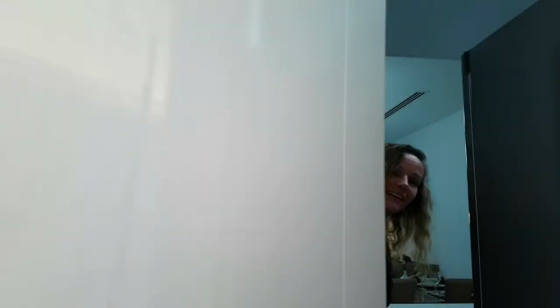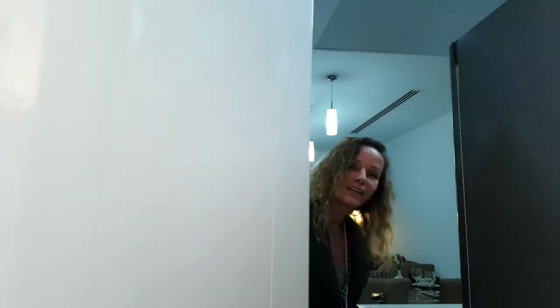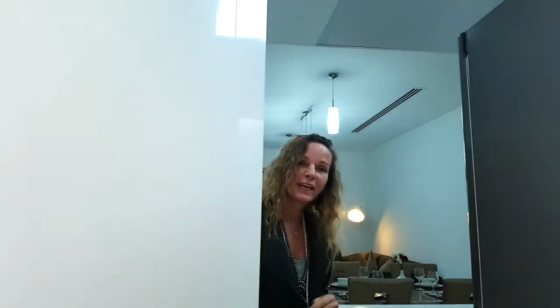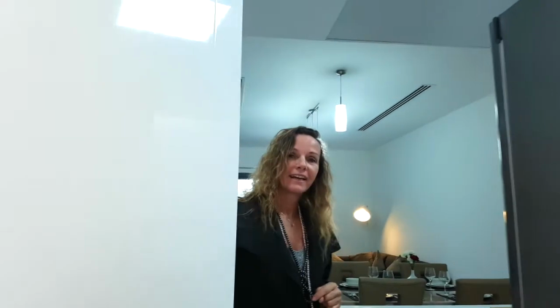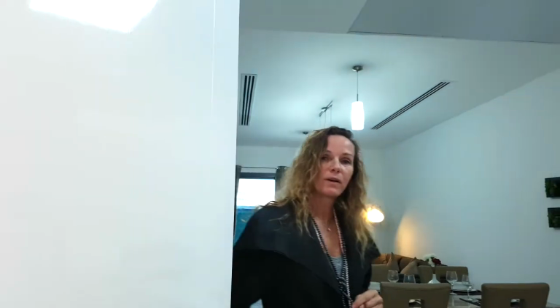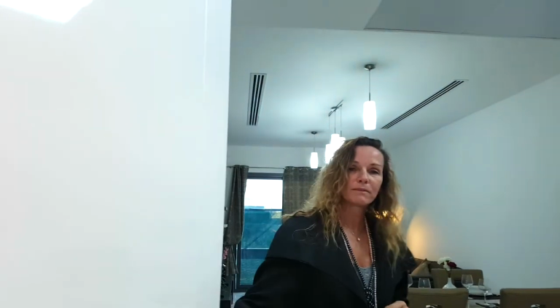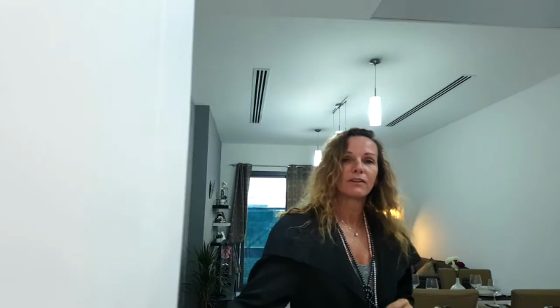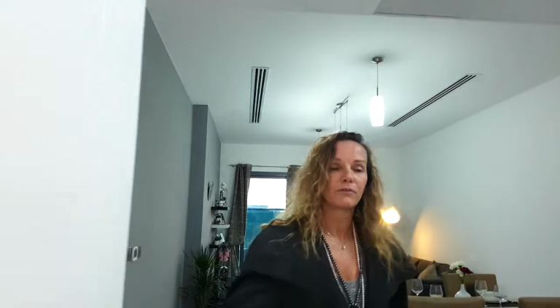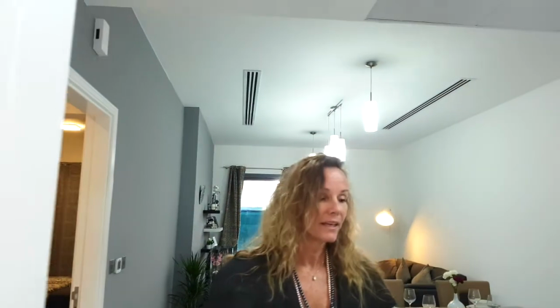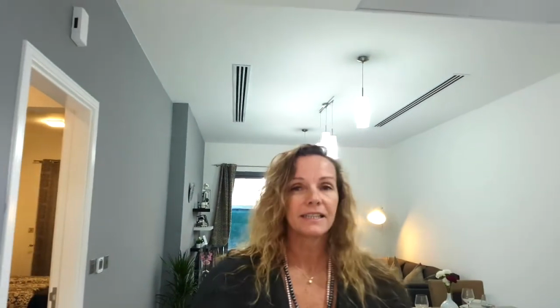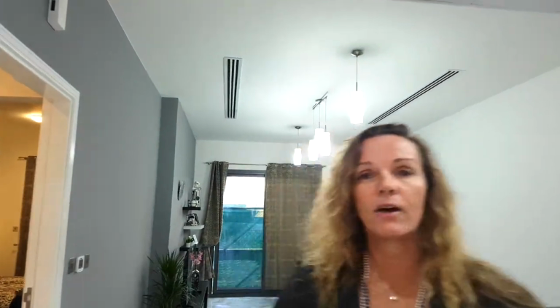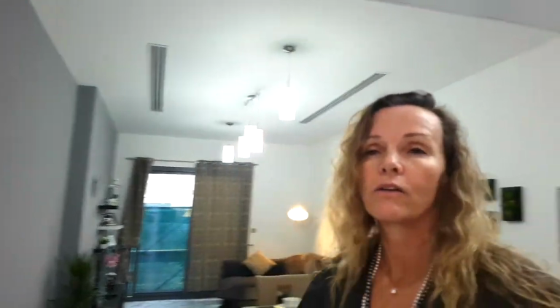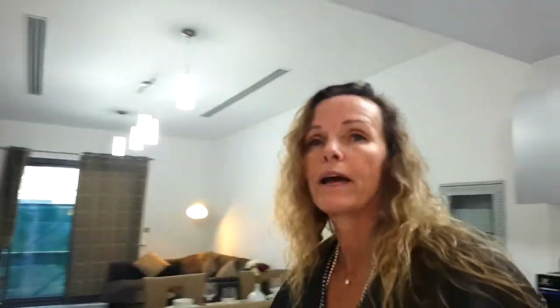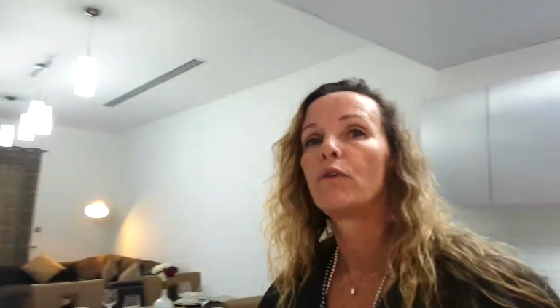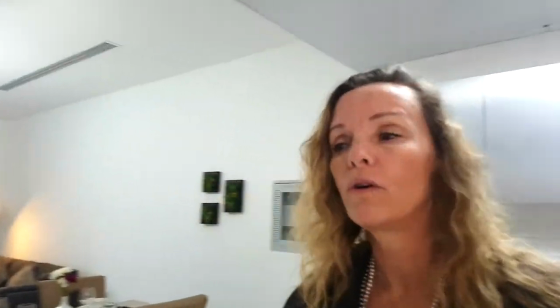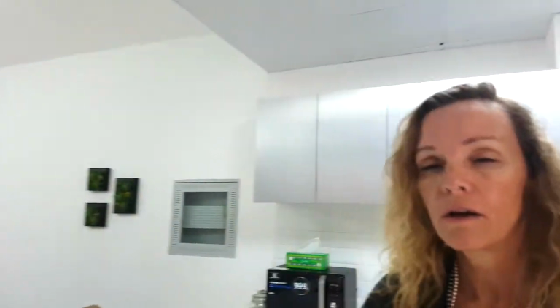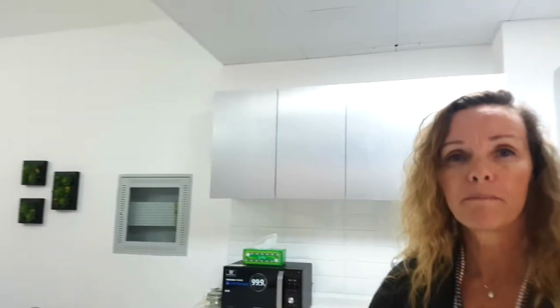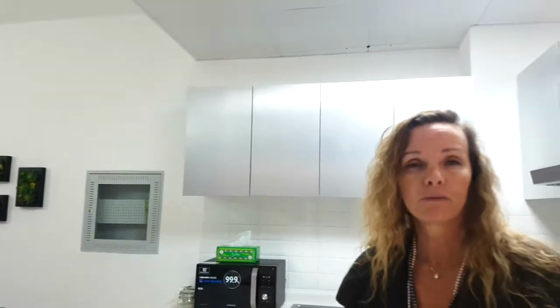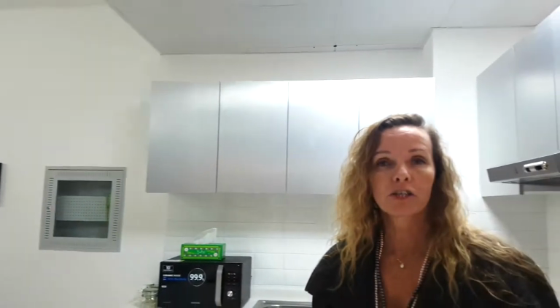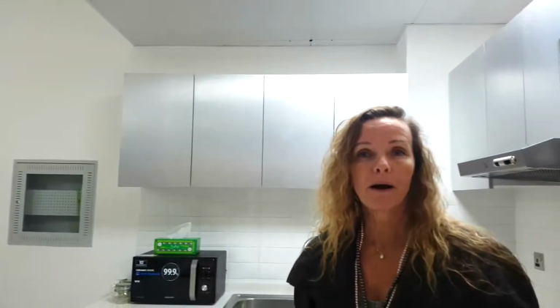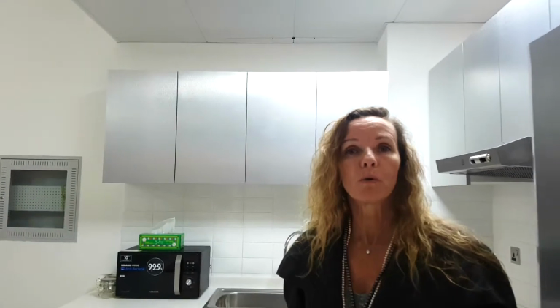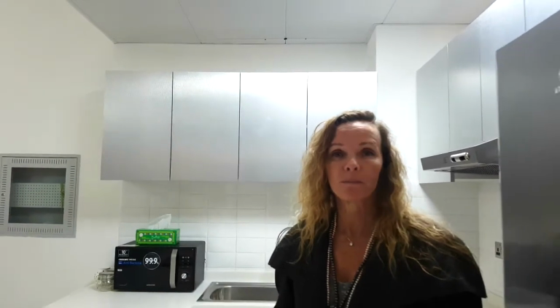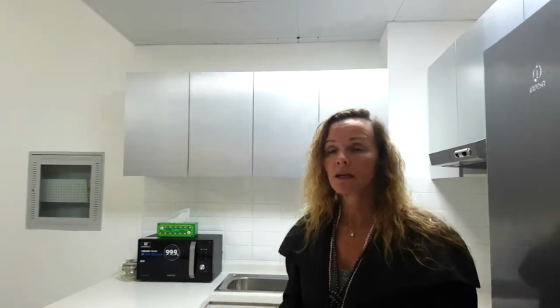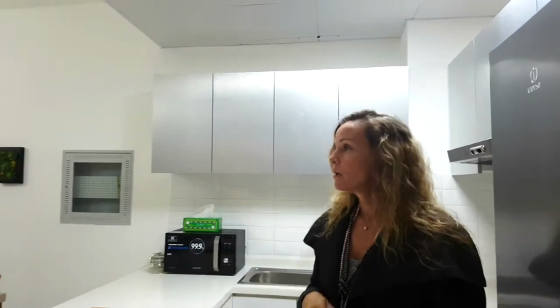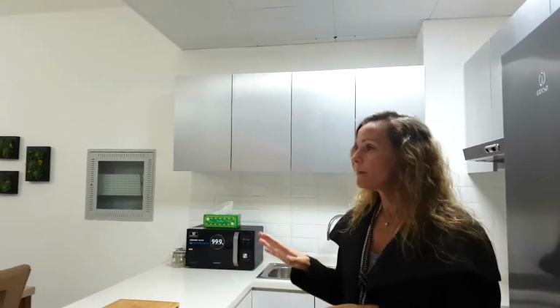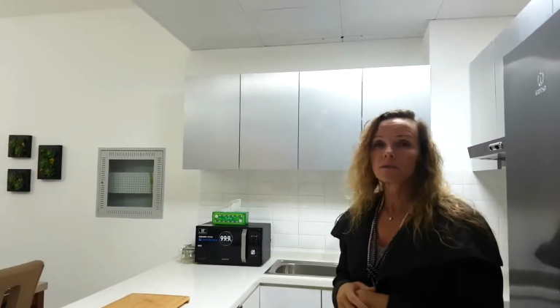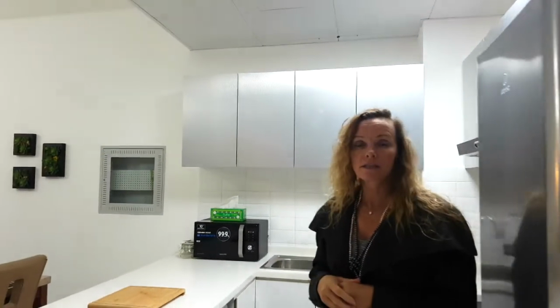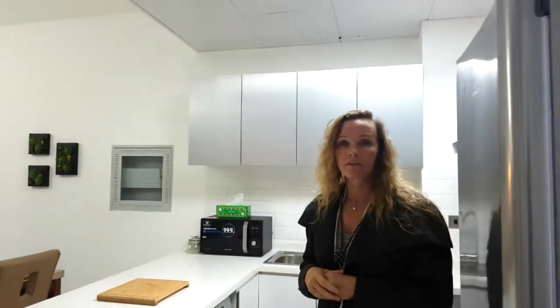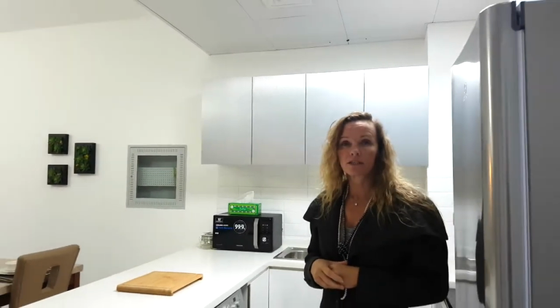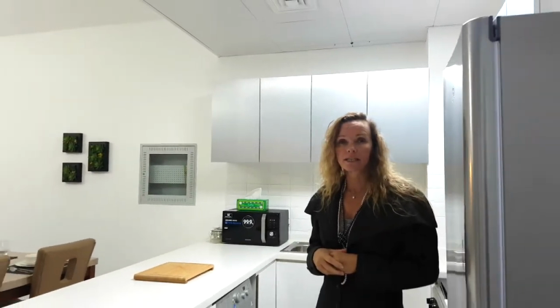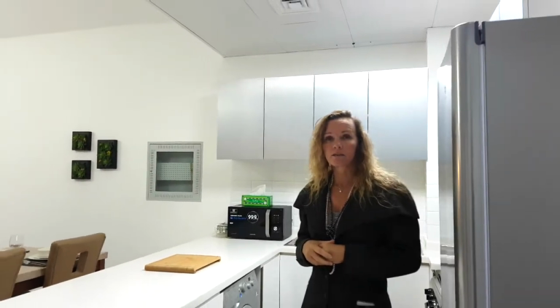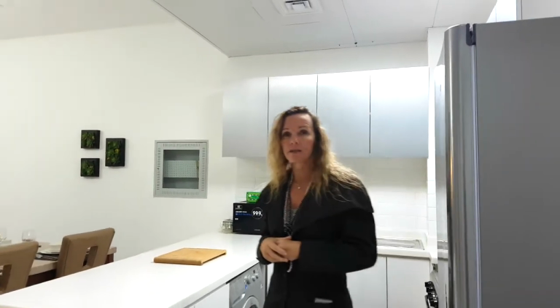Good morning and welcome to Alcove. This is our ground floor, one bedroom, shell apartment walkthrough. The one bedroom starts at 760 square feet.